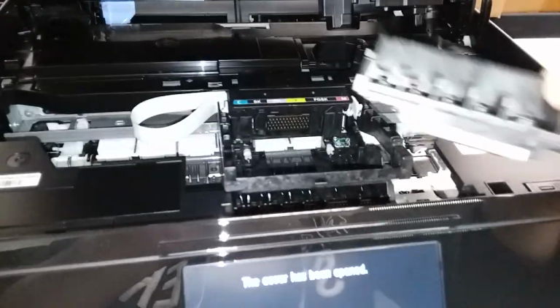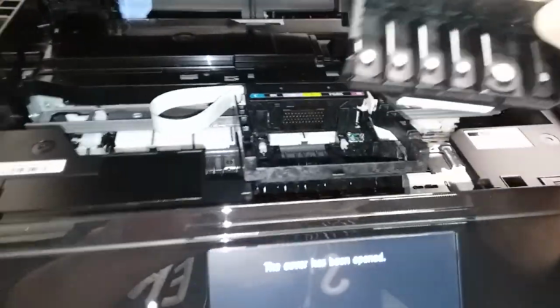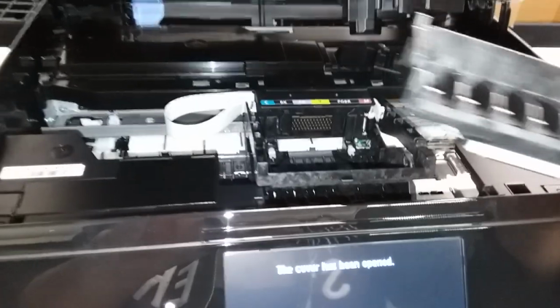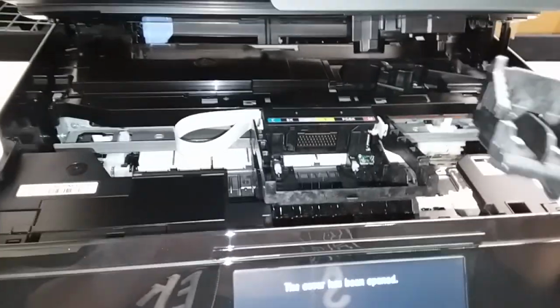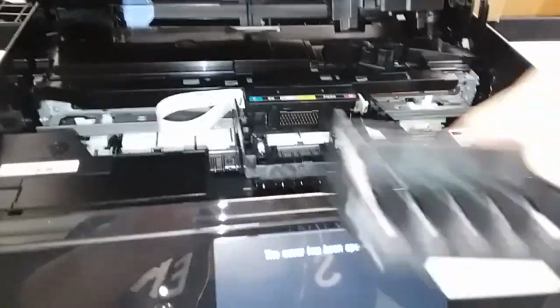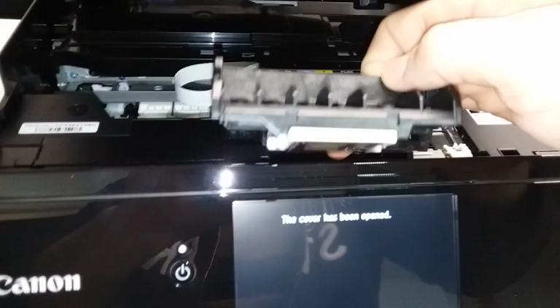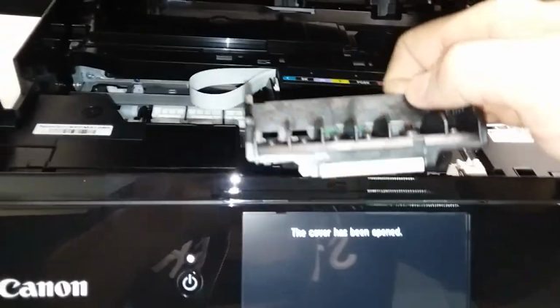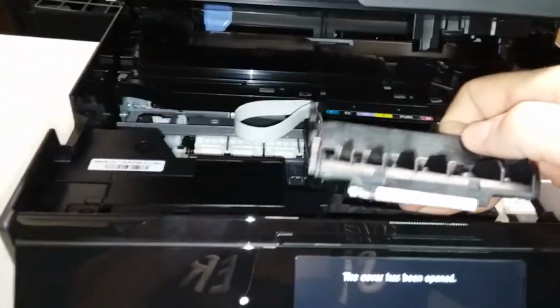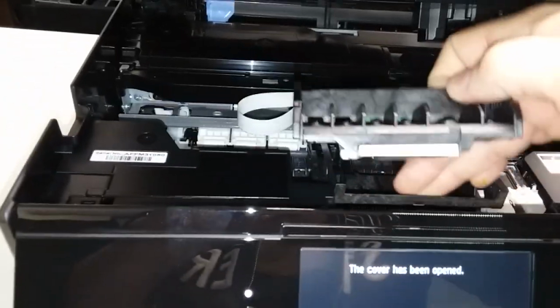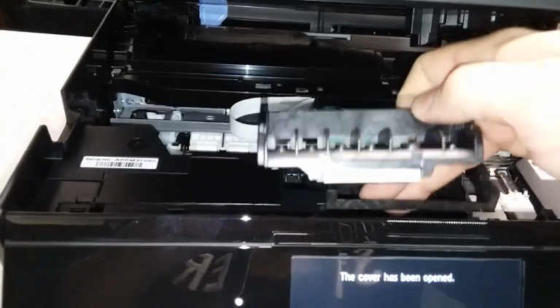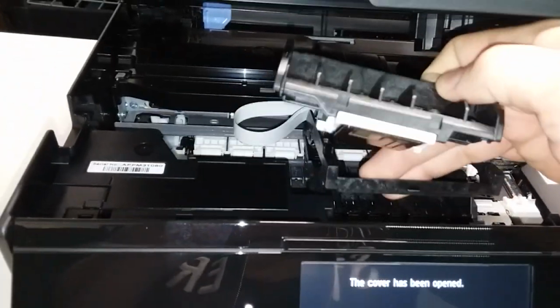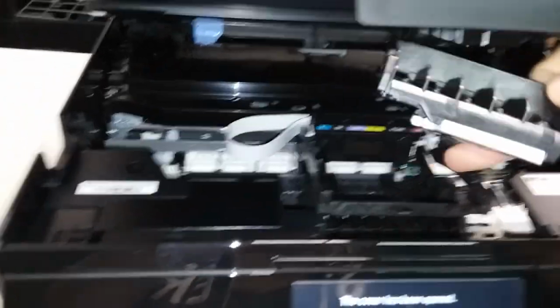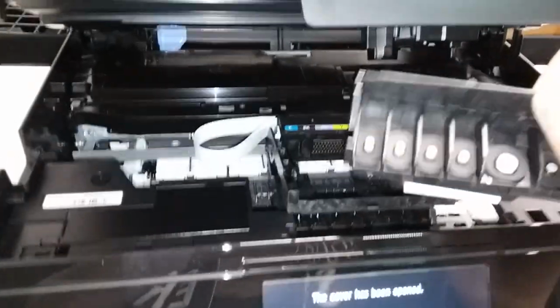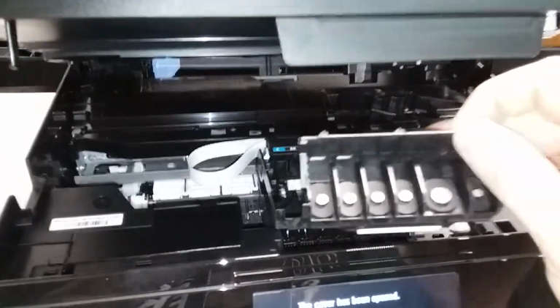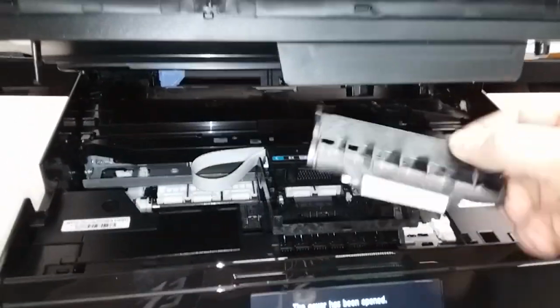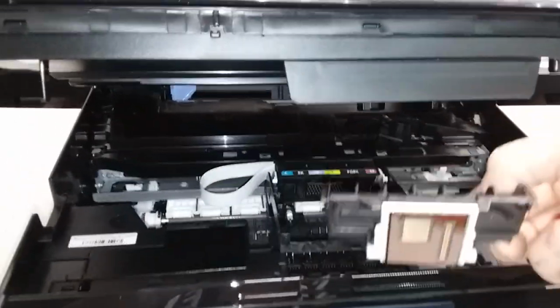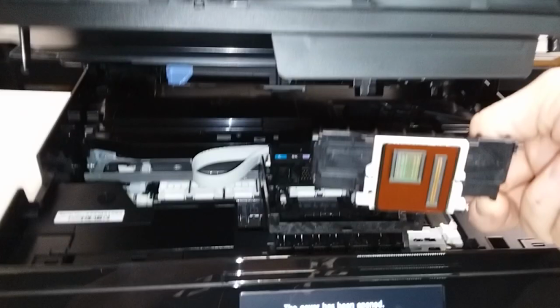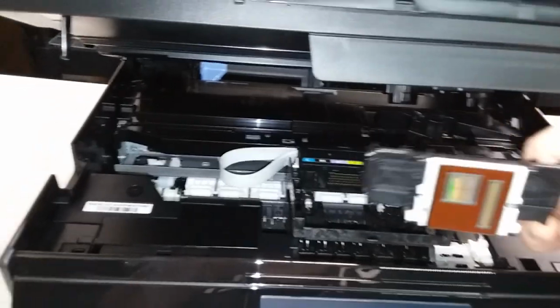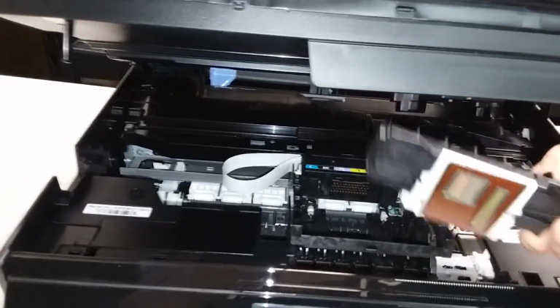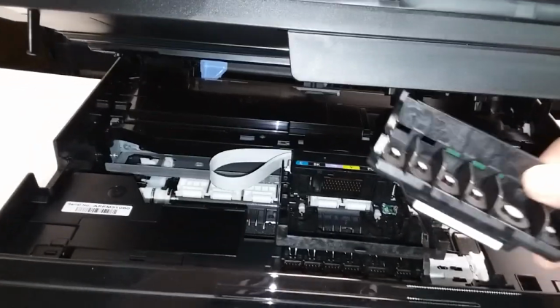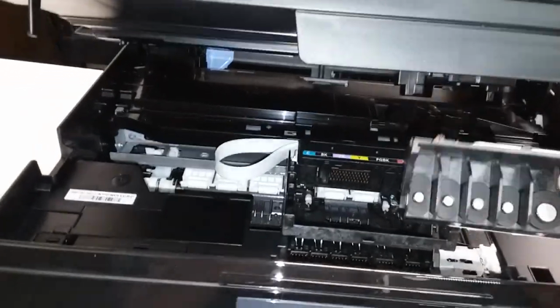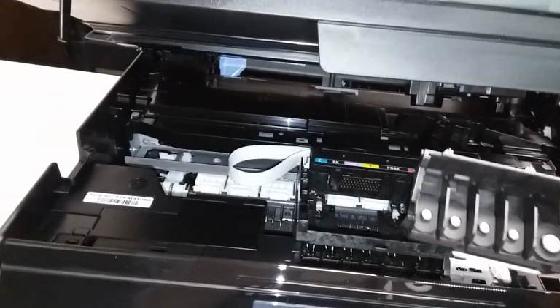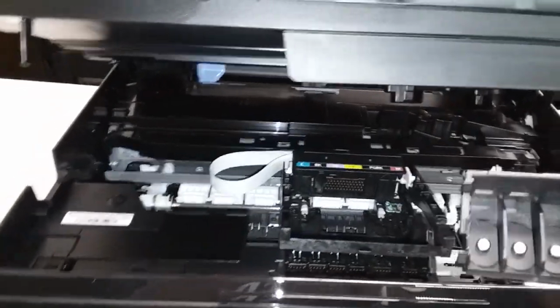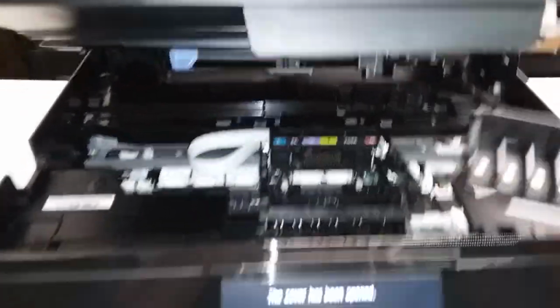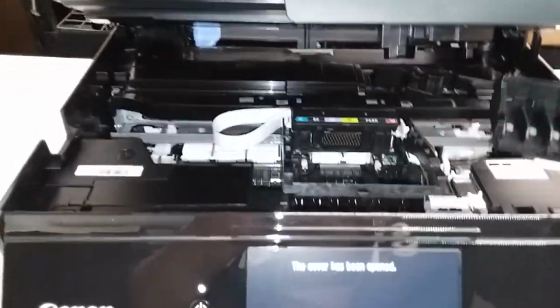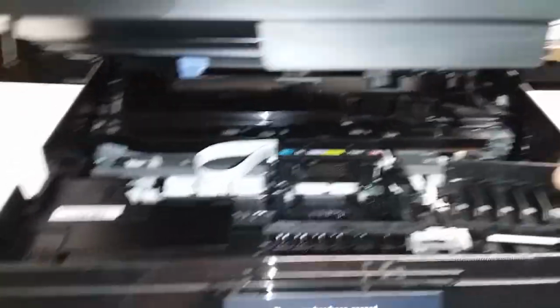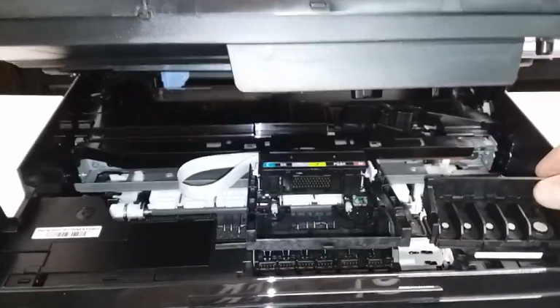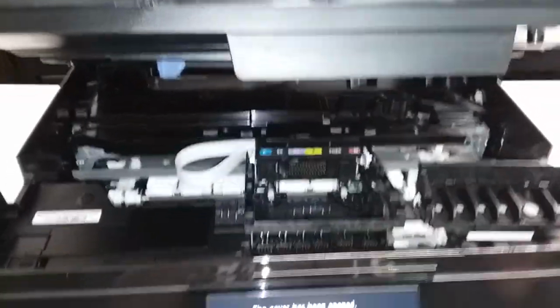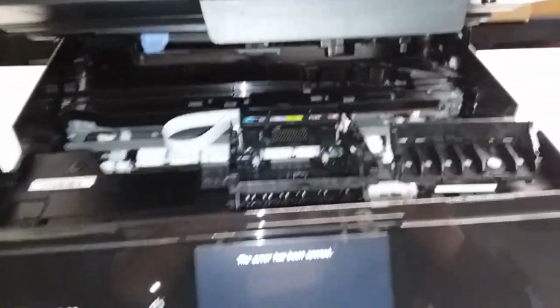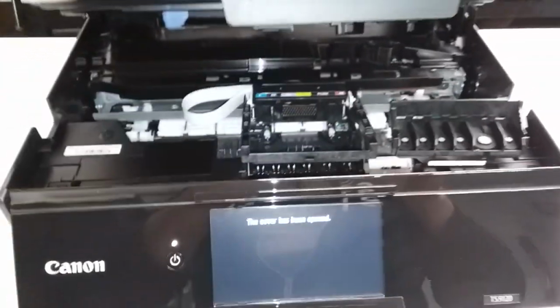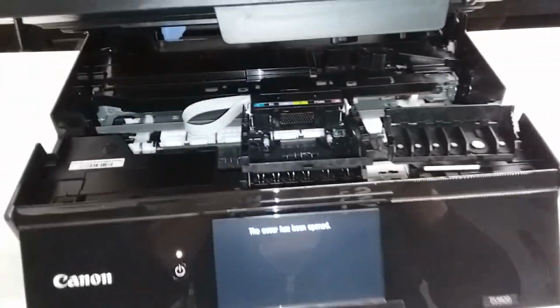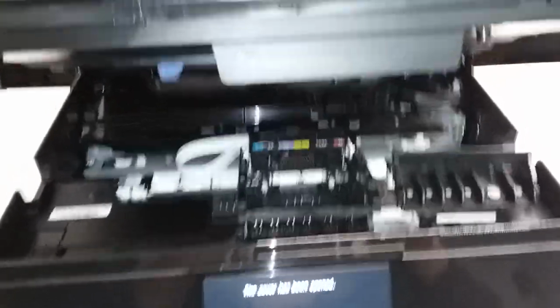And this is what it looks like, so if you're going to be pulling it out to clean it or whatever you want to do with it, this is the way to do it. Thank you for watching and have a great day.